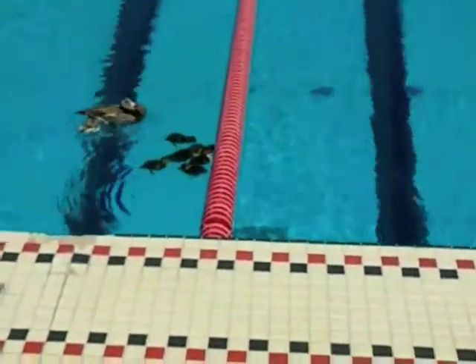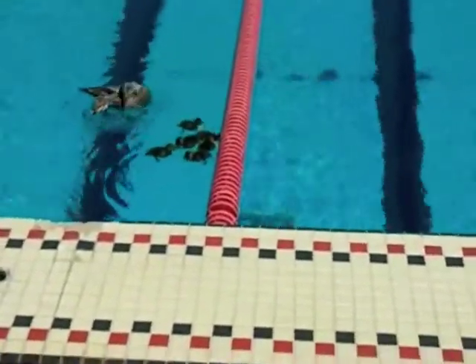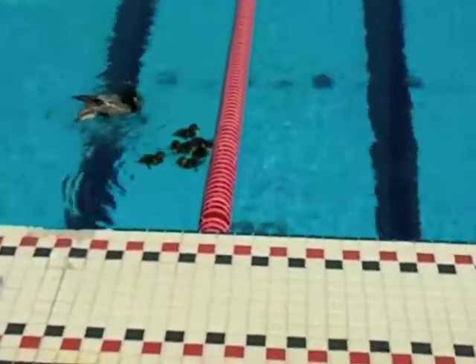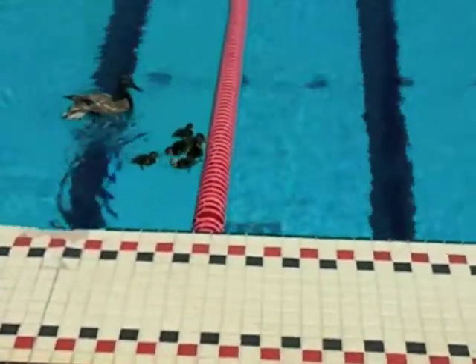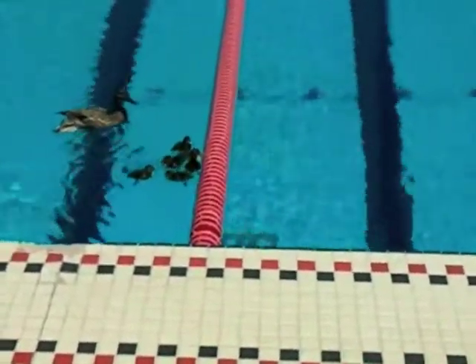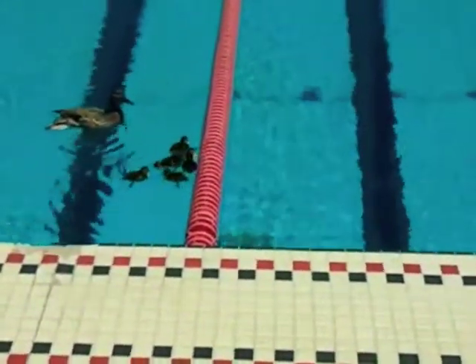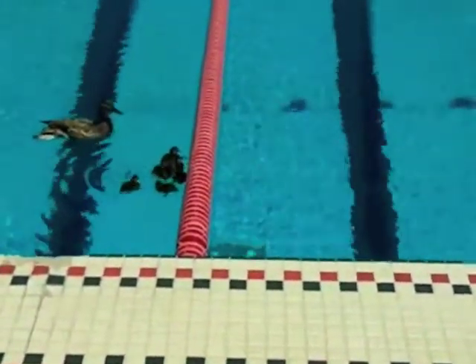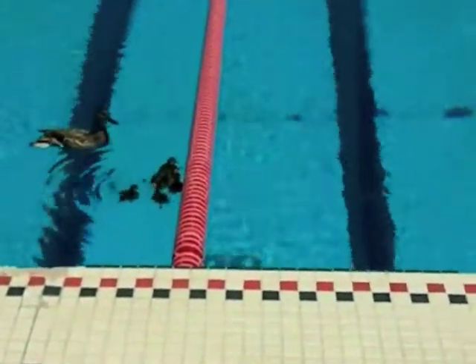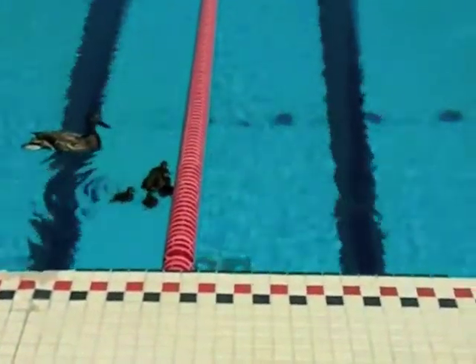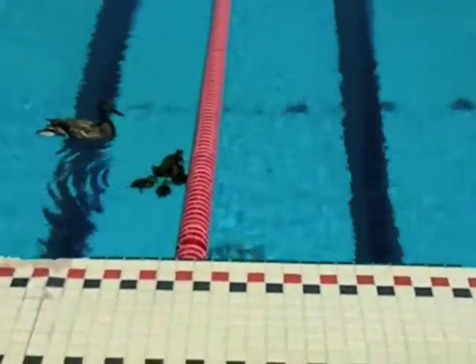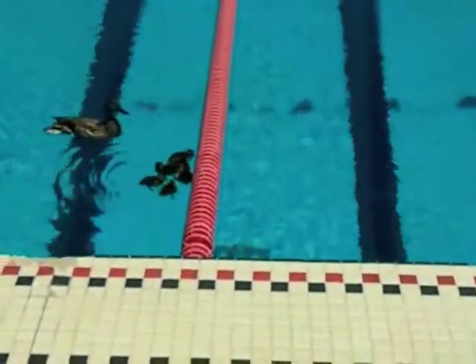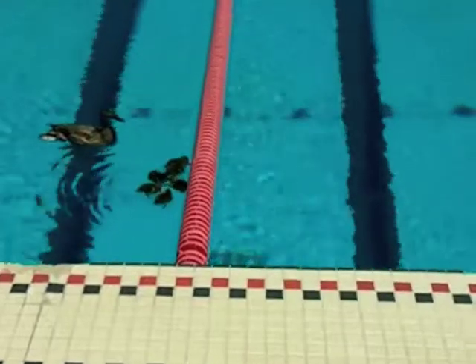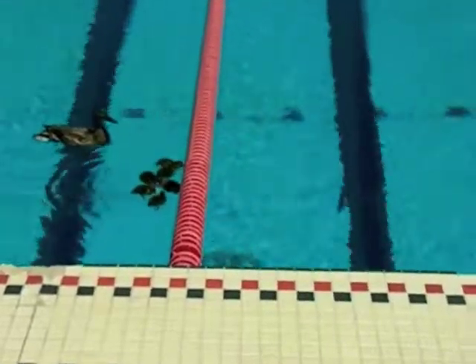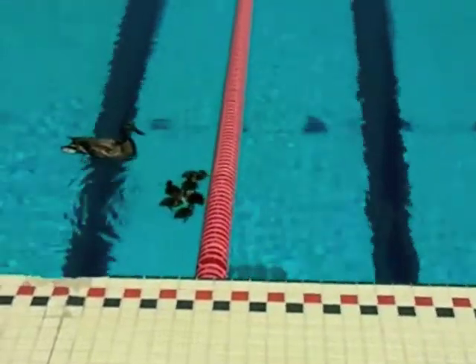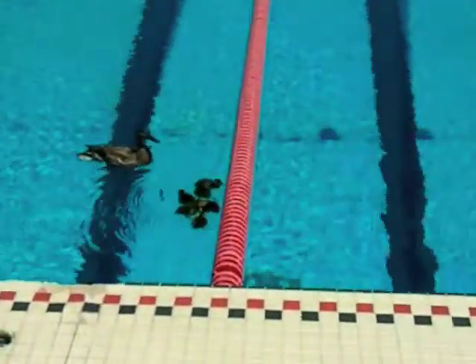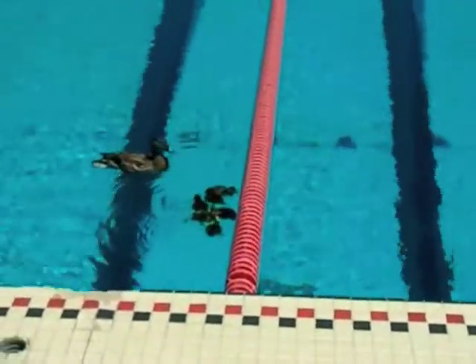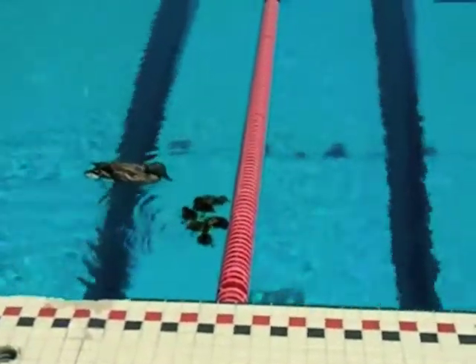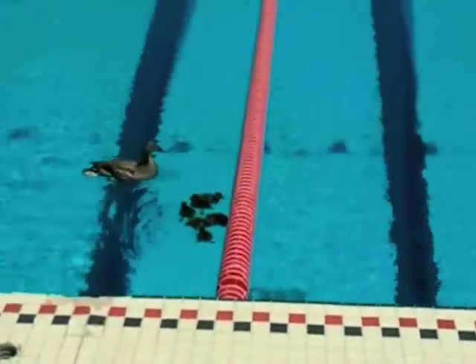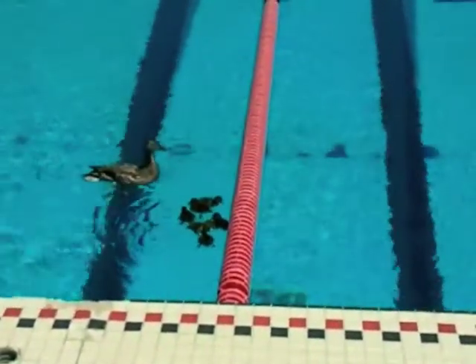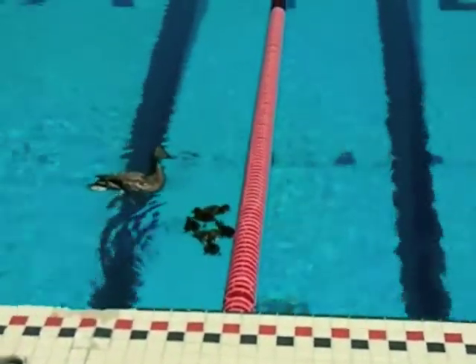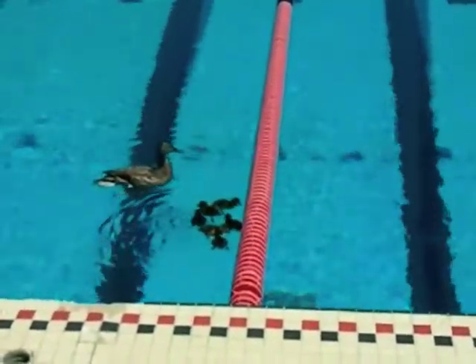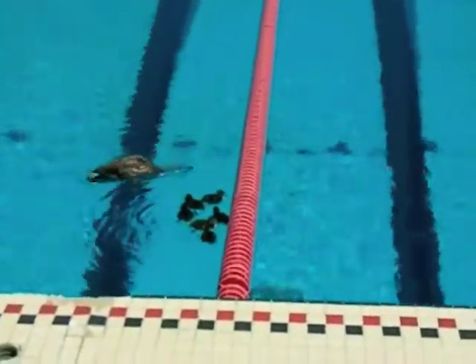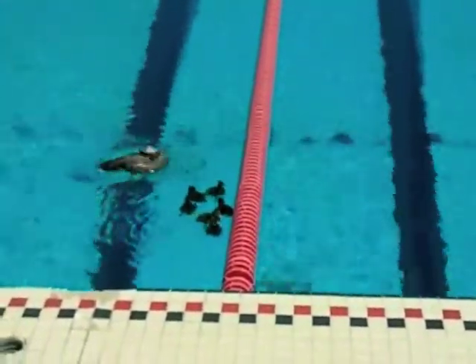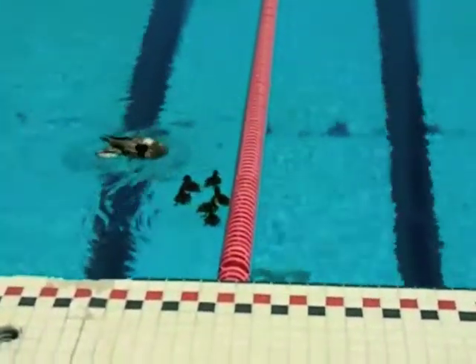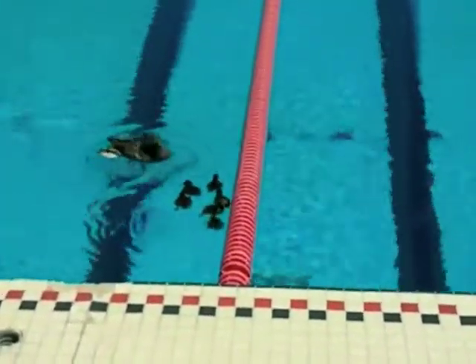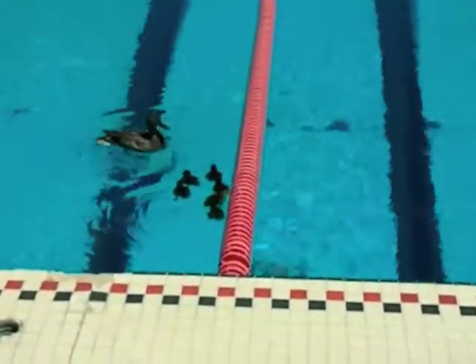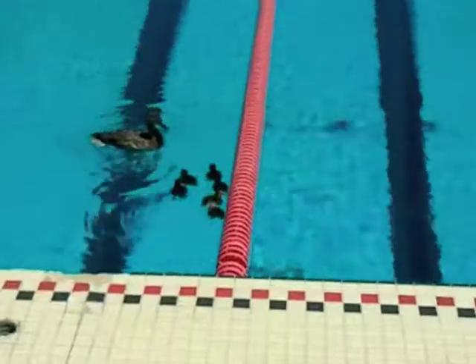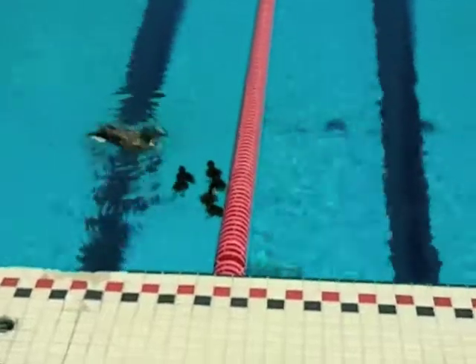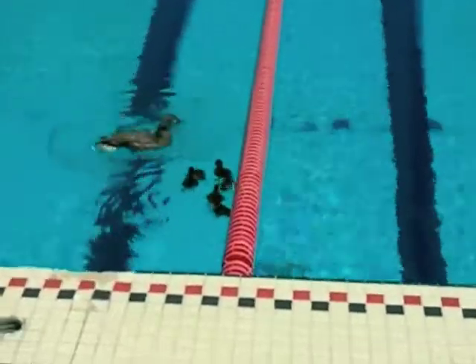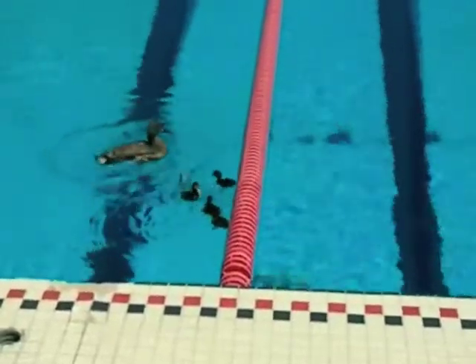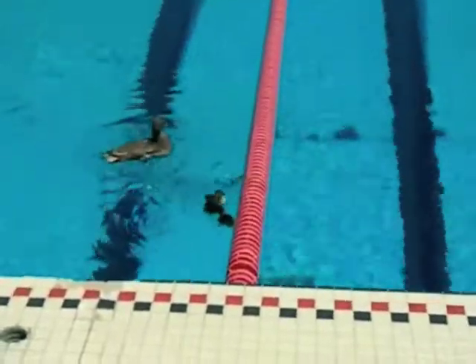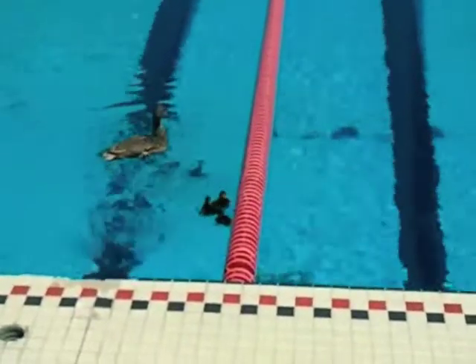Look, they're taking a nice cold bath. I wonder why they get in the water — it's probably because it's so freaking hot out here. The mommy's cleaning herself too. She's showing the babies.